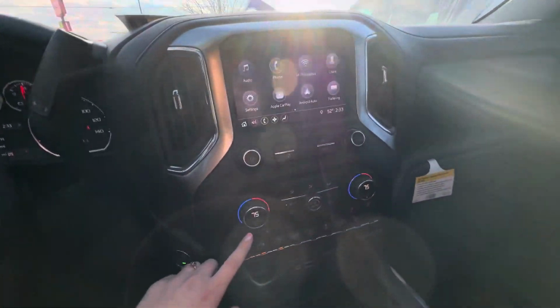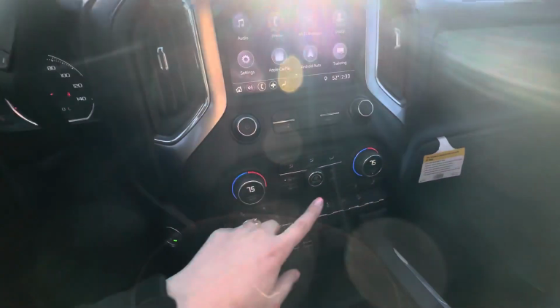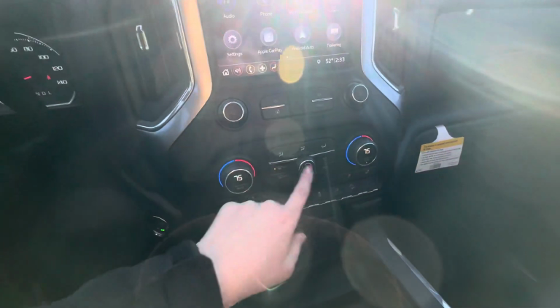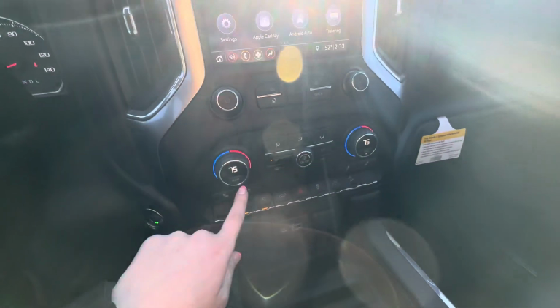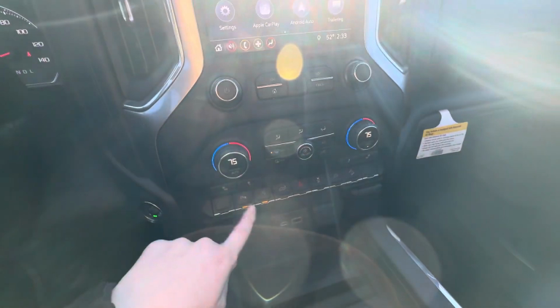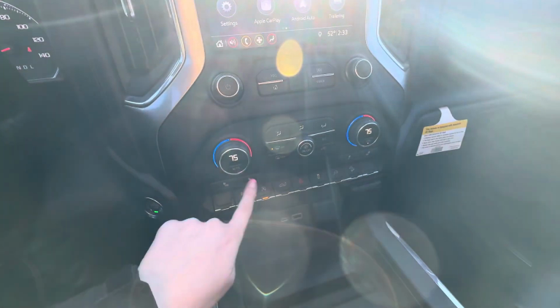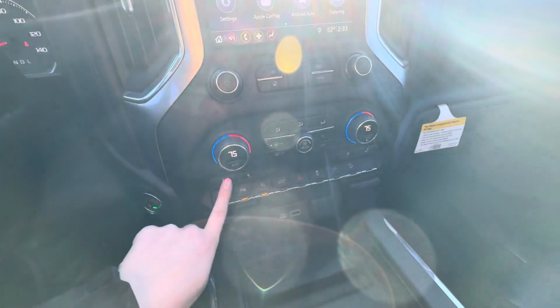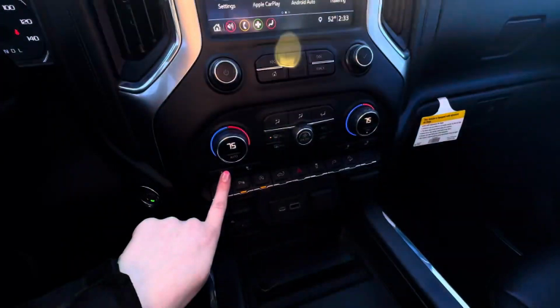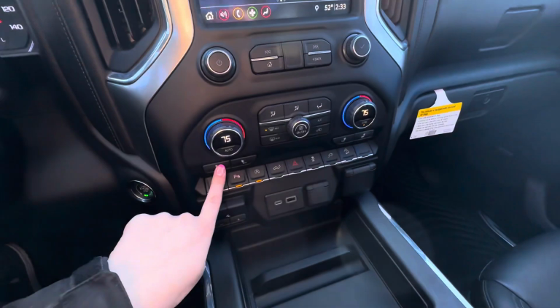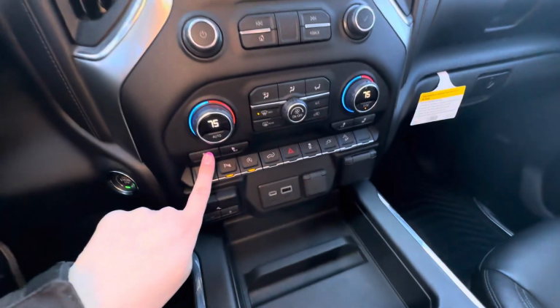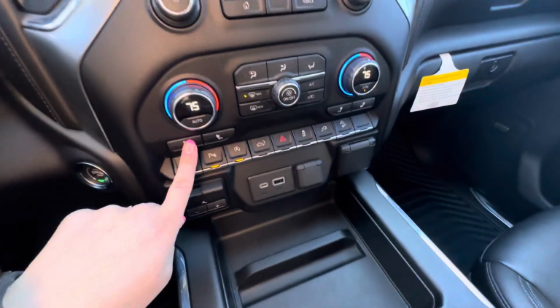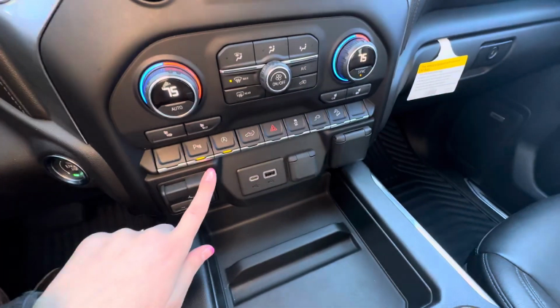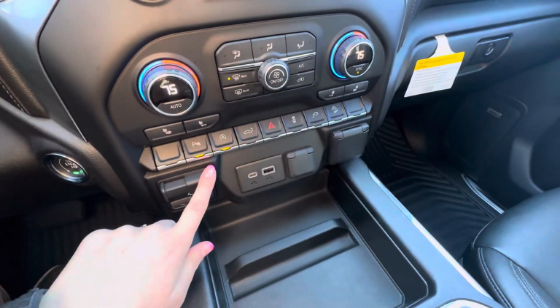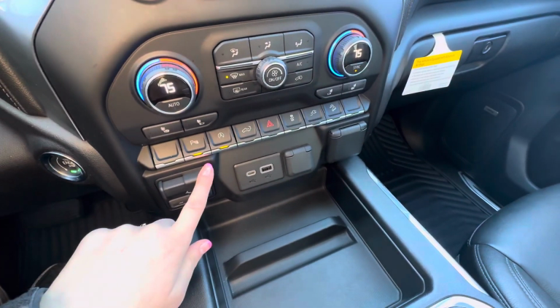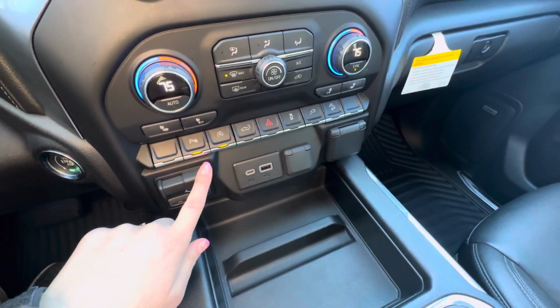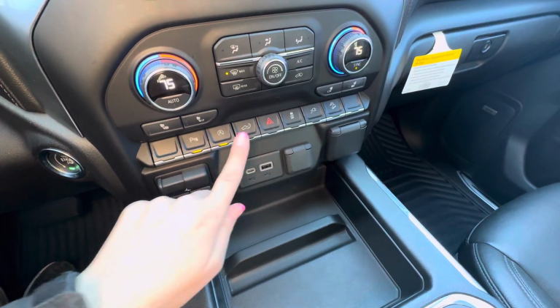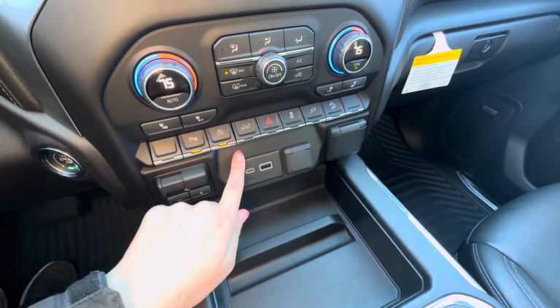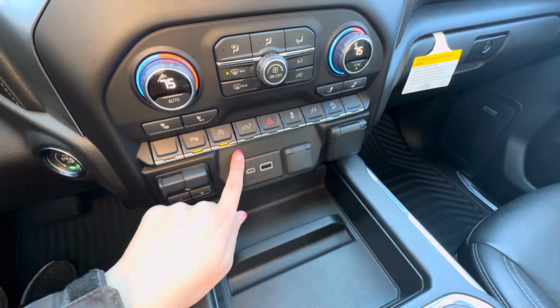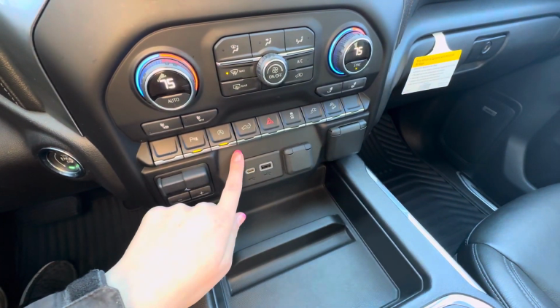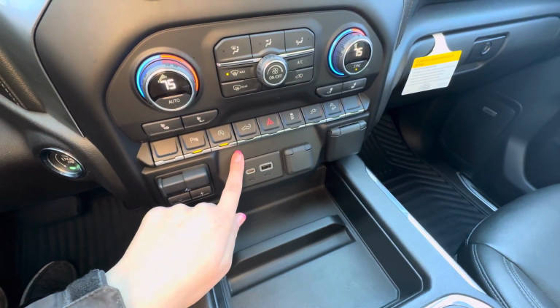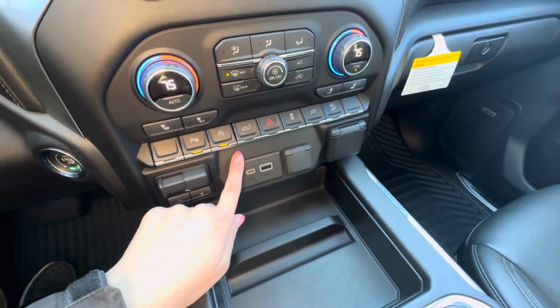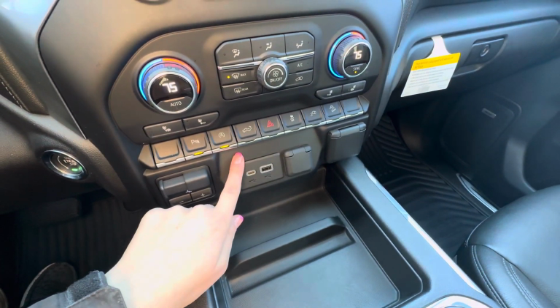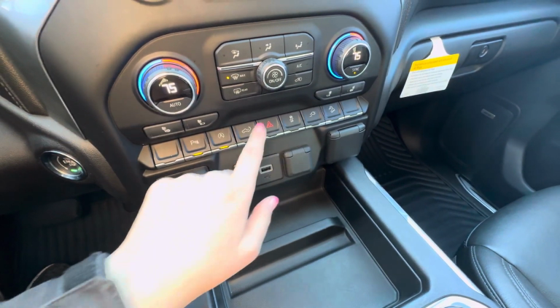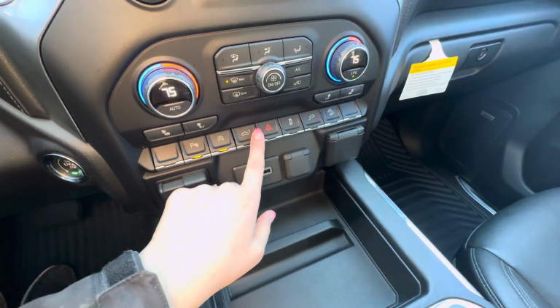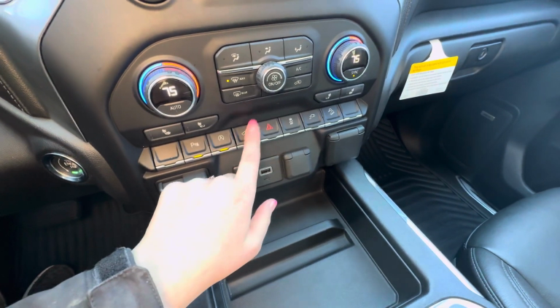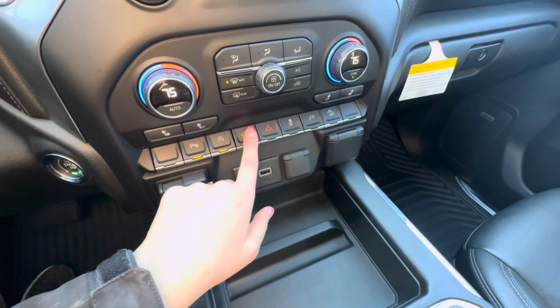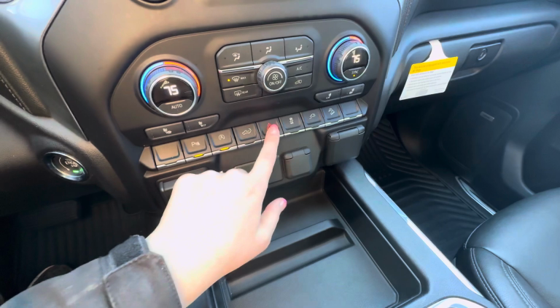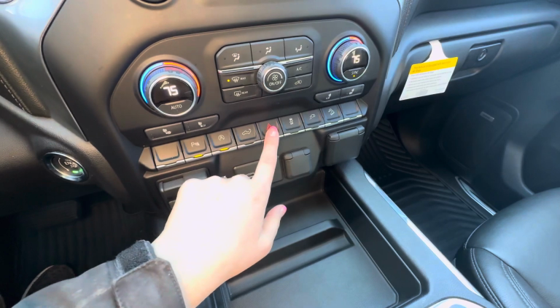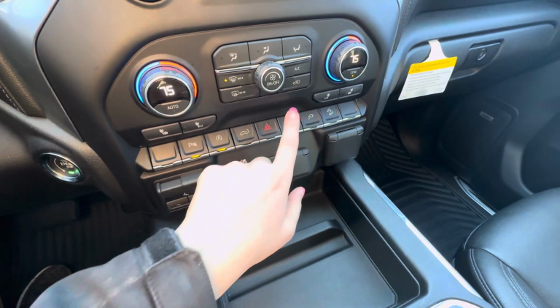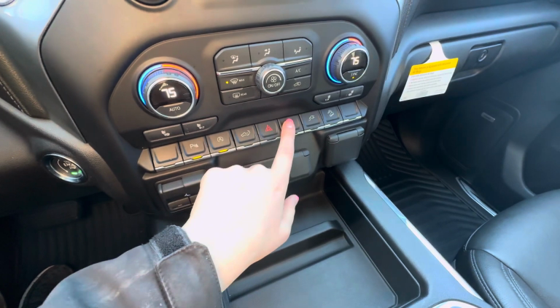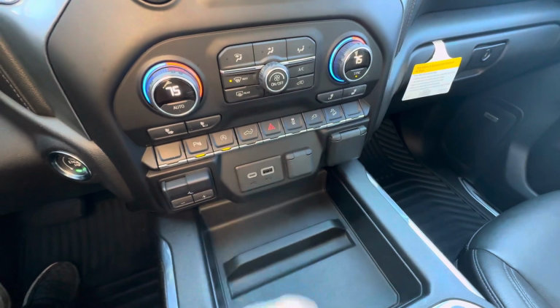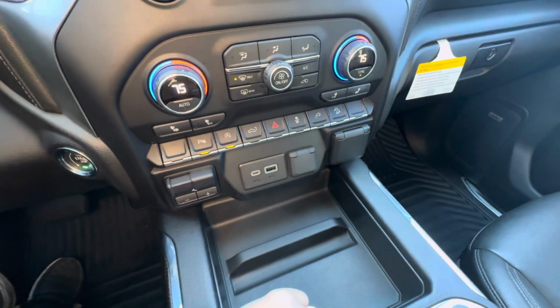Down here you have your heat and AC controls, heated front seats, front and rear park assist, auto stop/start which you can turn on or off, tailgate opener, hazards, and traction control.